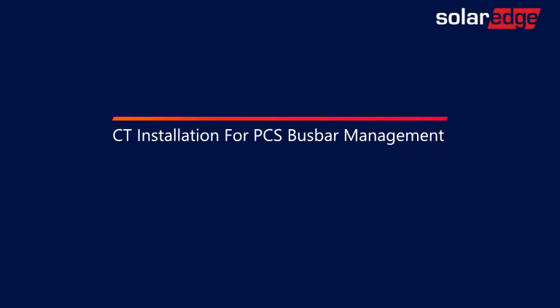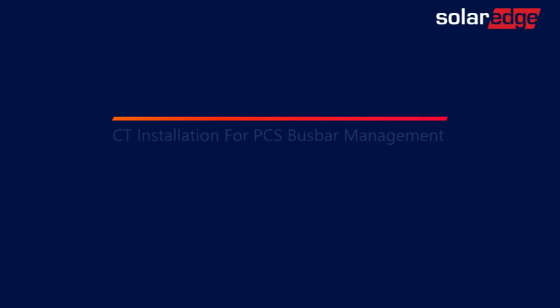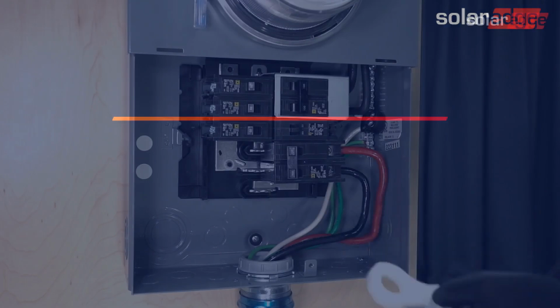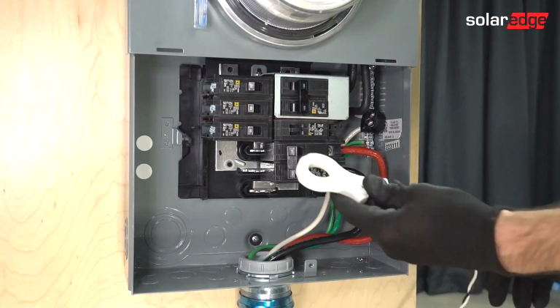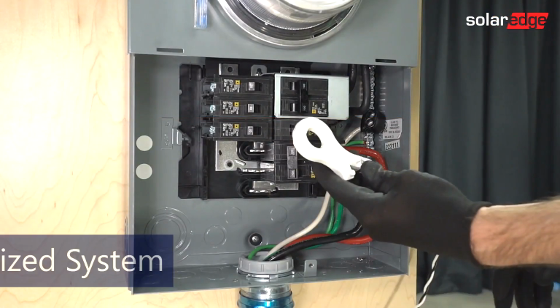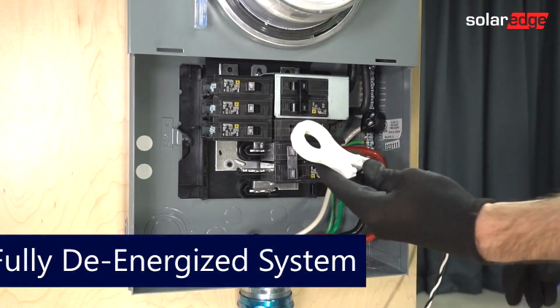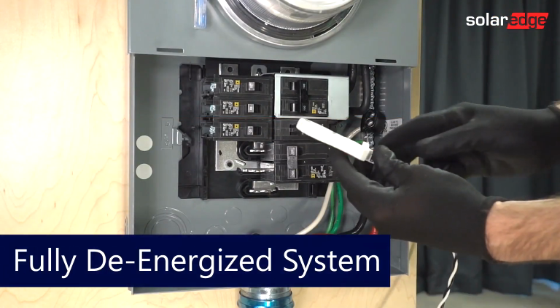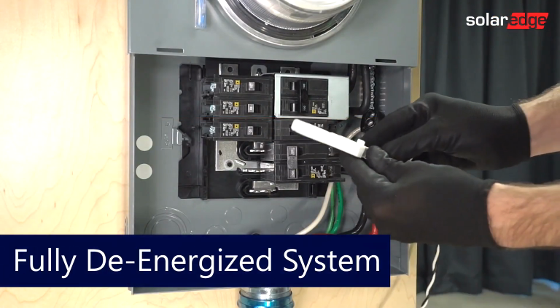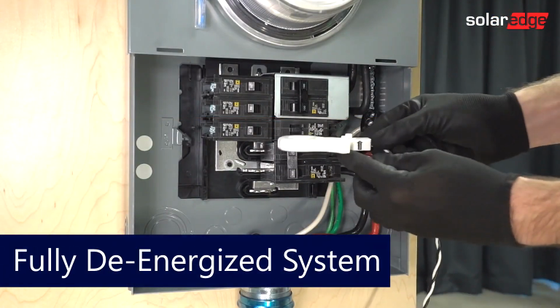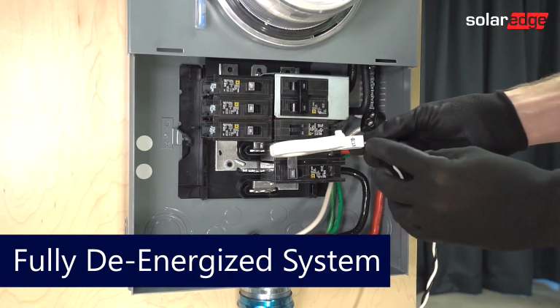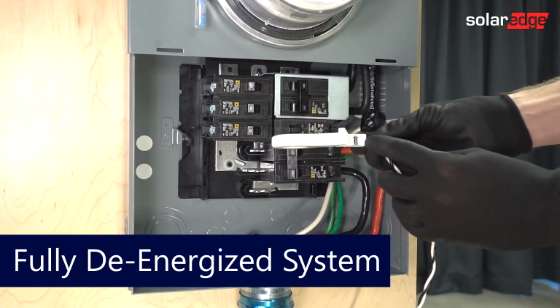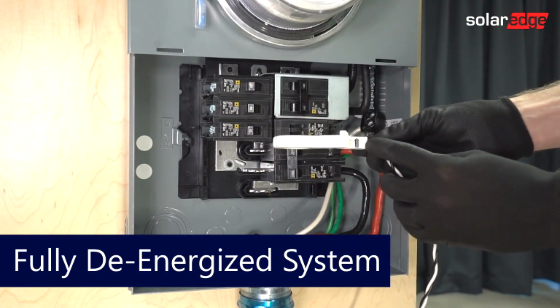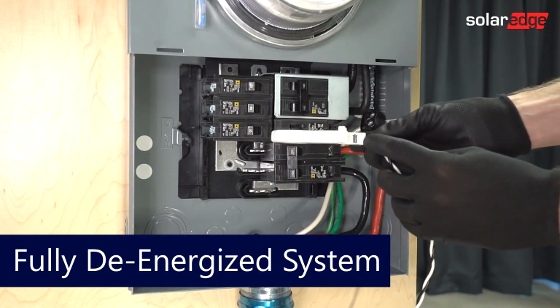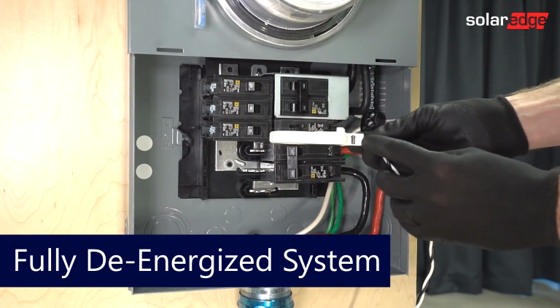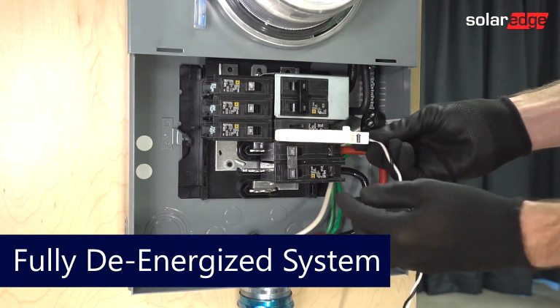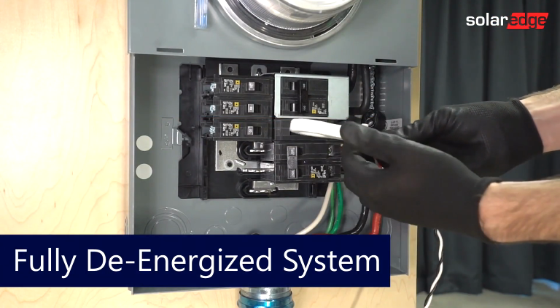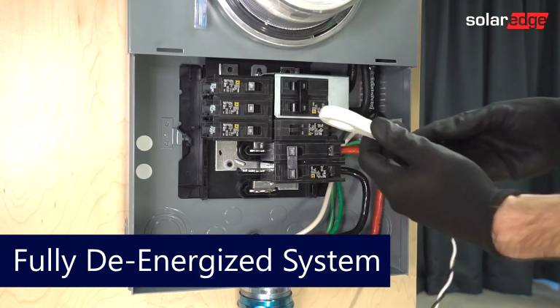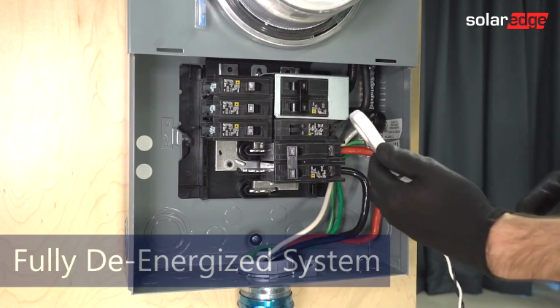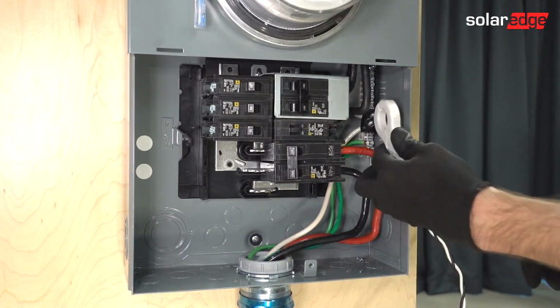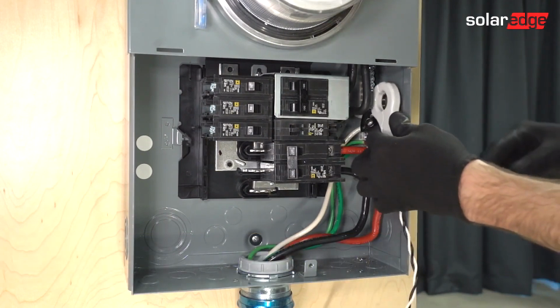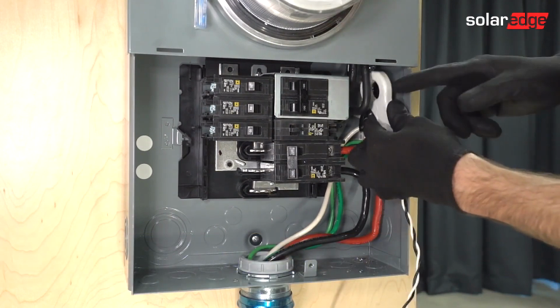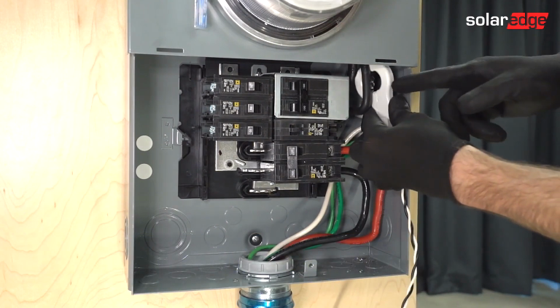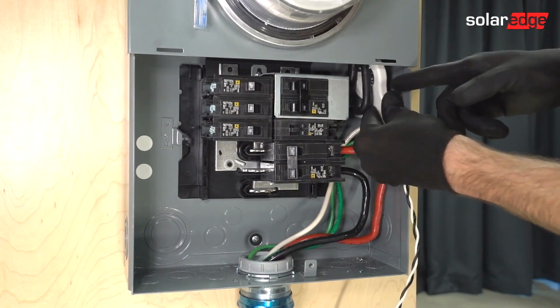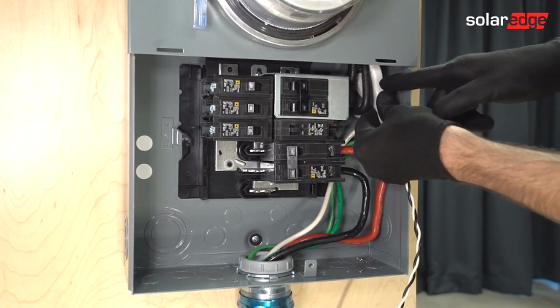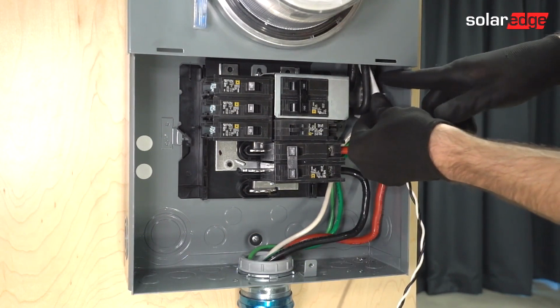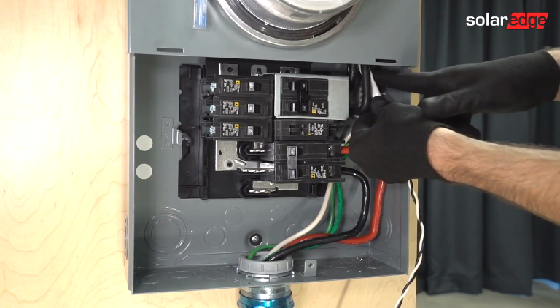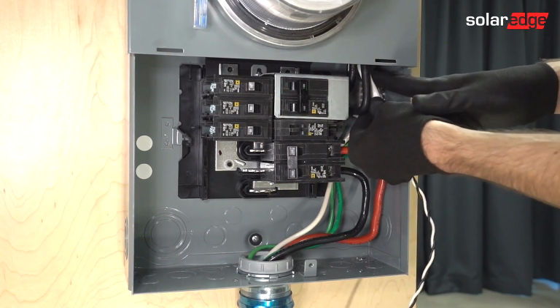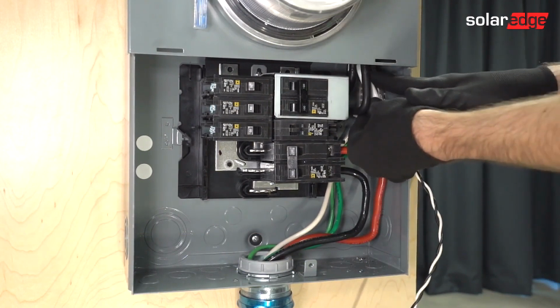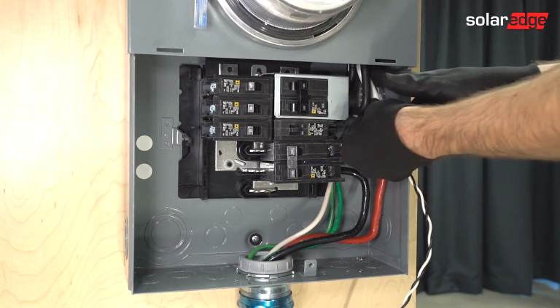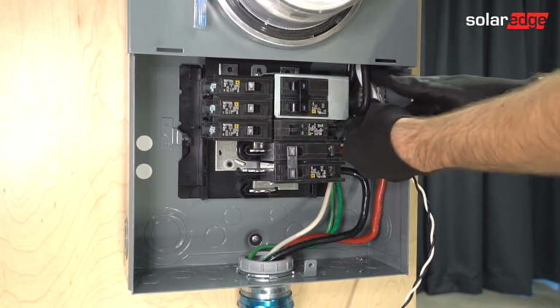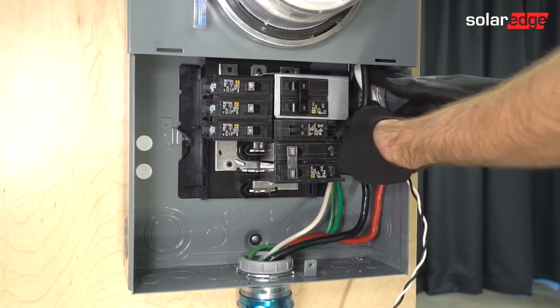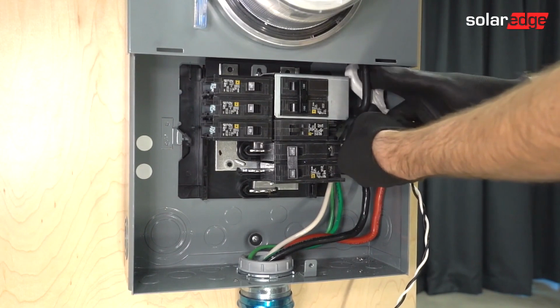Start by phase-taping one of the CTs before installation. Install CTs with the source arrow pointed towards the utility on the service entrance conductors for Line 1 and Line 2.